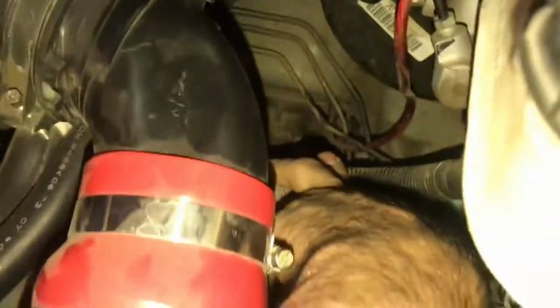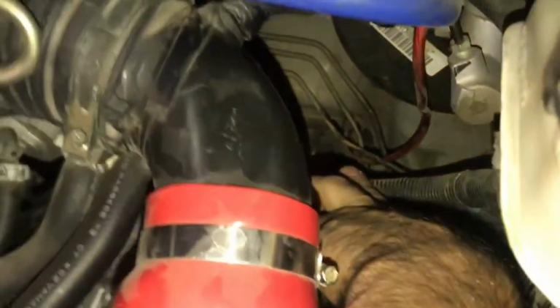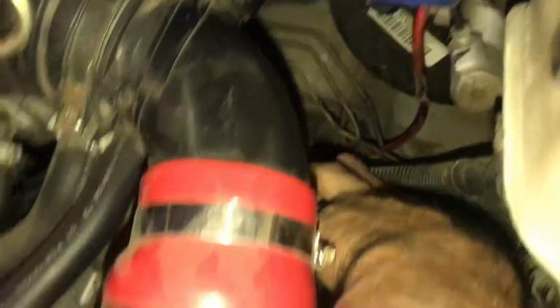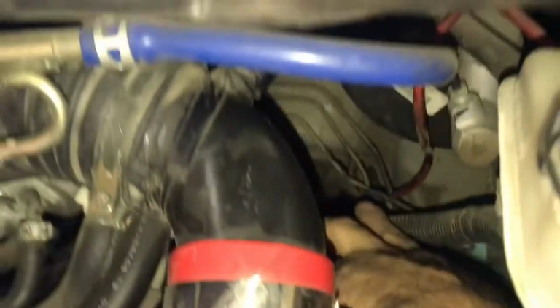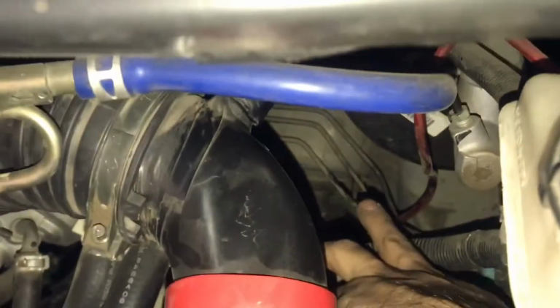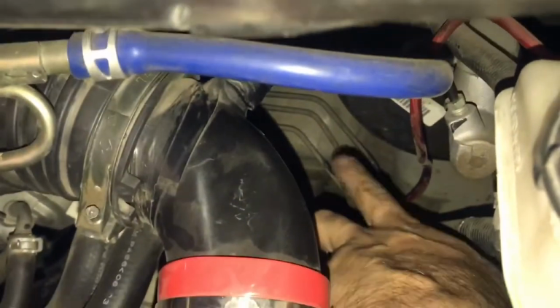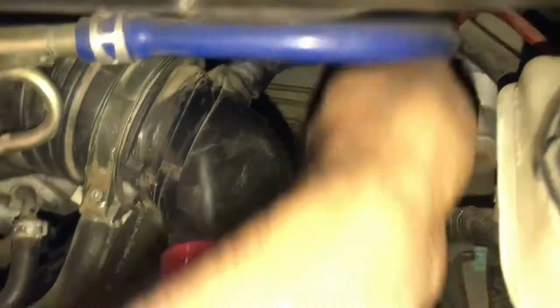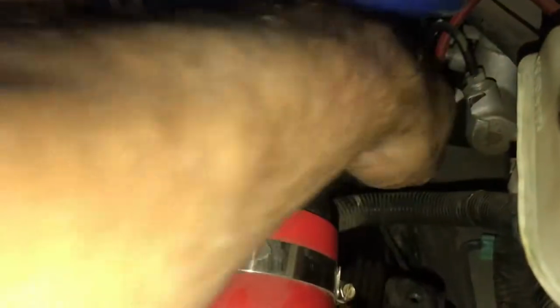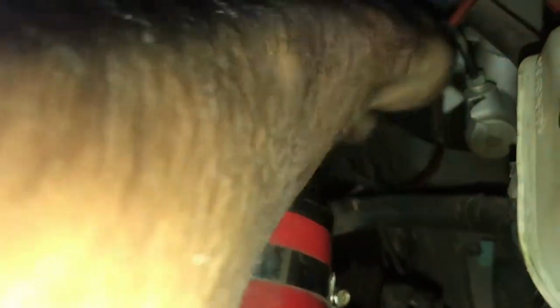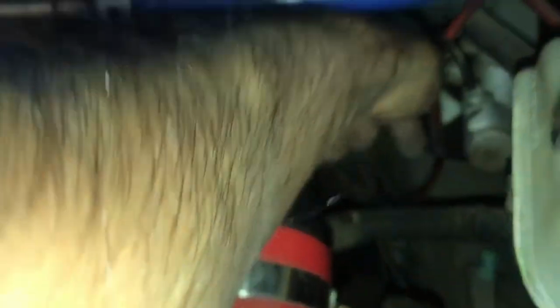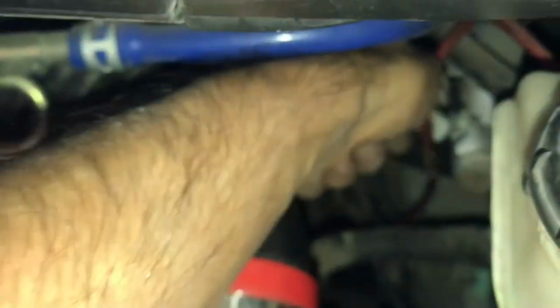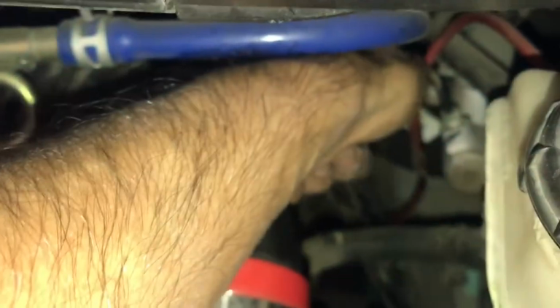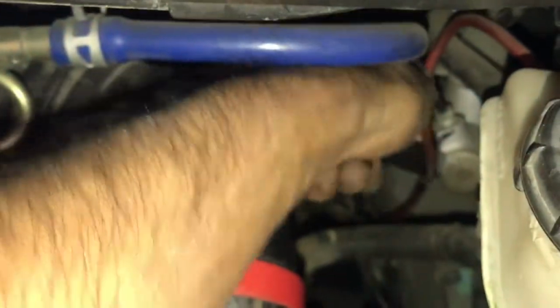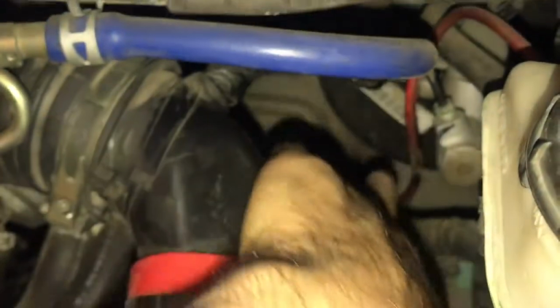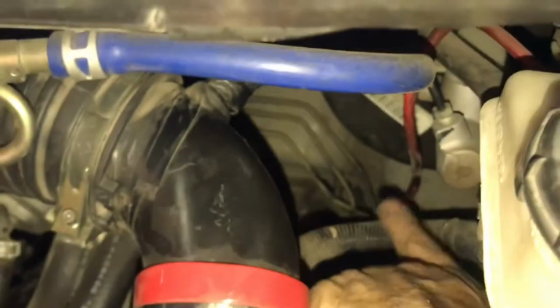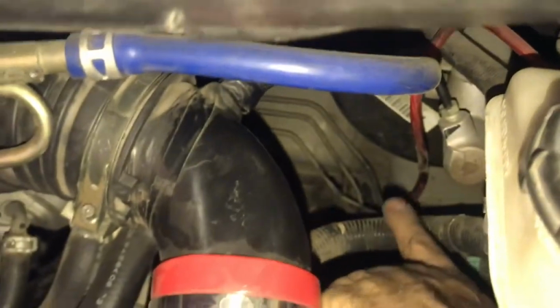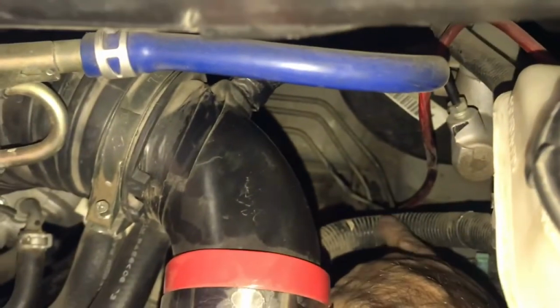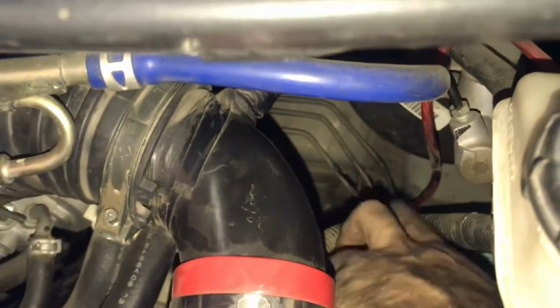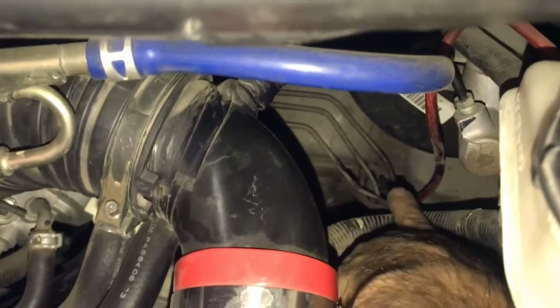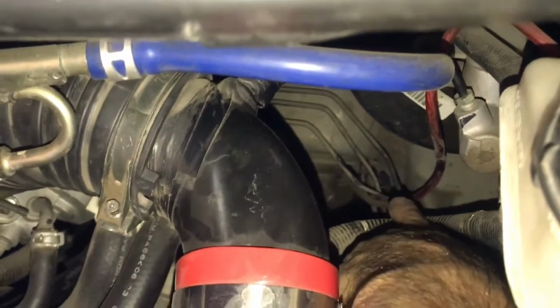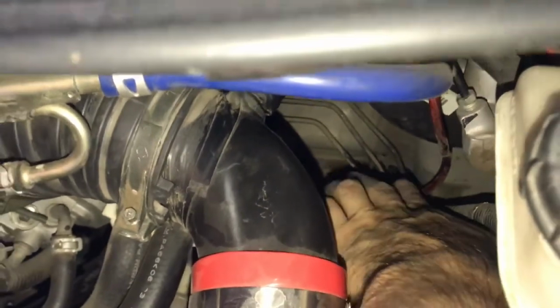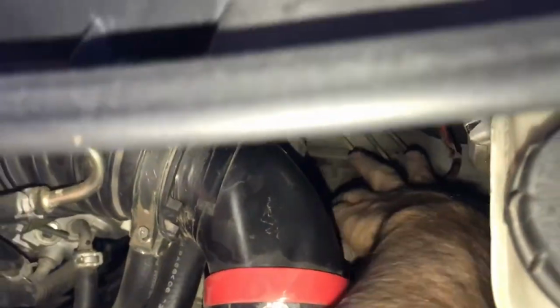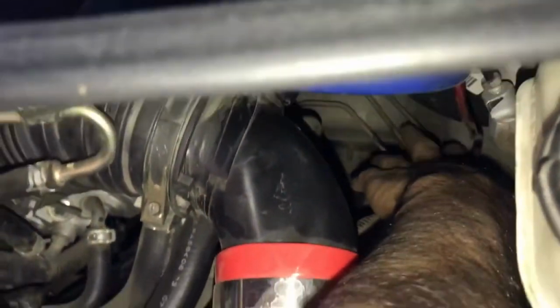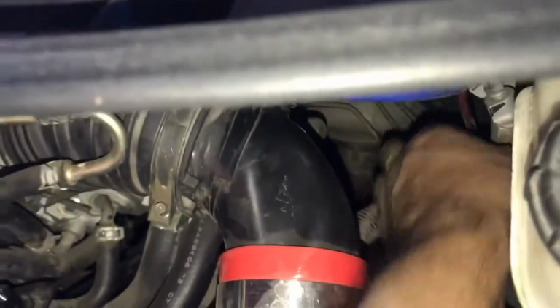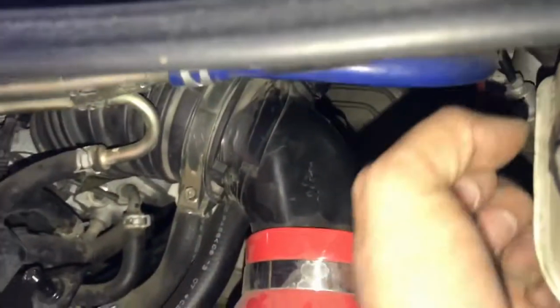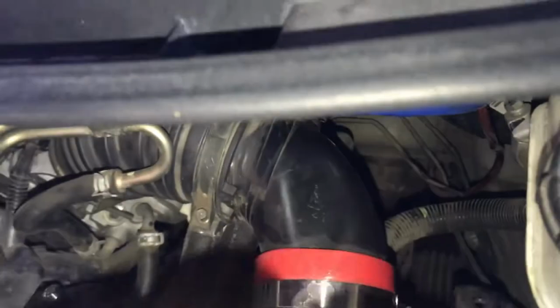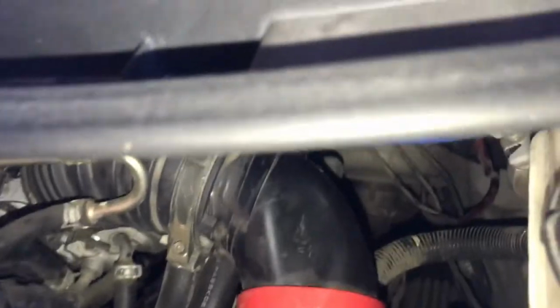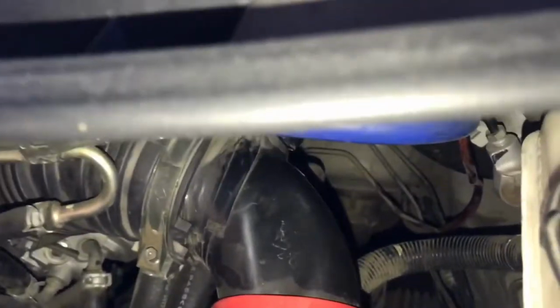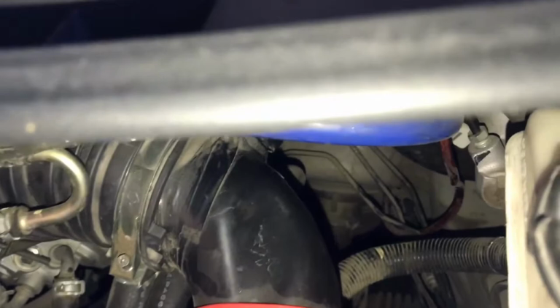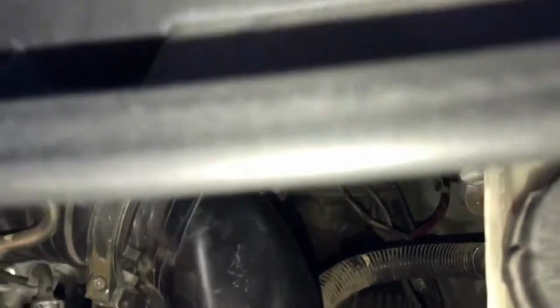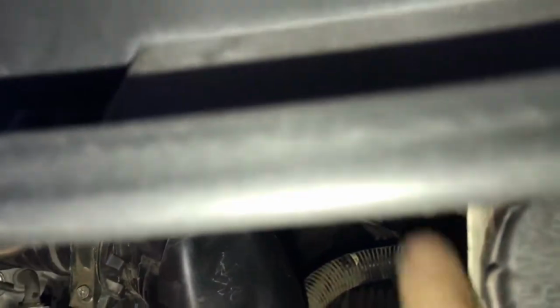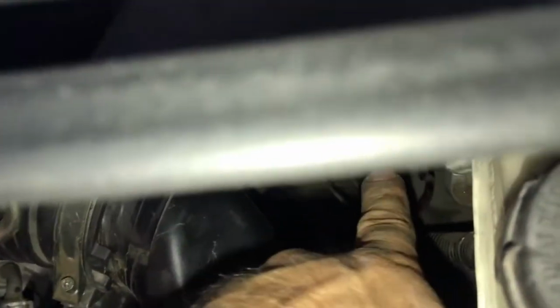Like I said, you can either feed it through the inside using a coat hanger or some stiff wire. If you see it right there, you can reach down with some pliers and pull it up — or if it's easier, feed it from that direction.